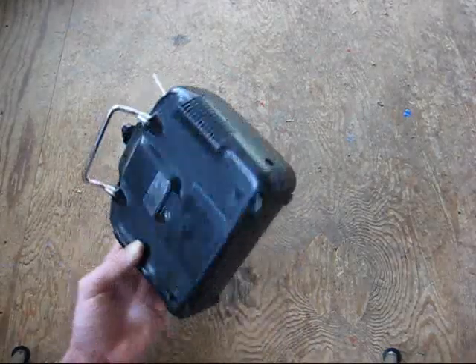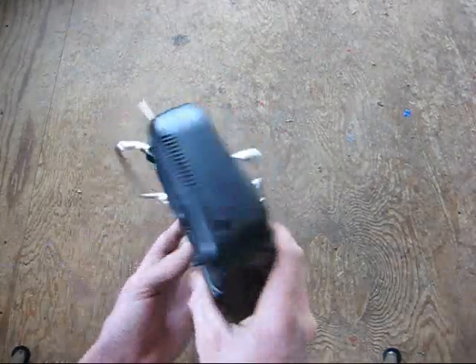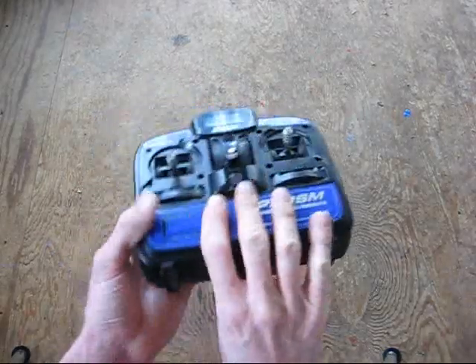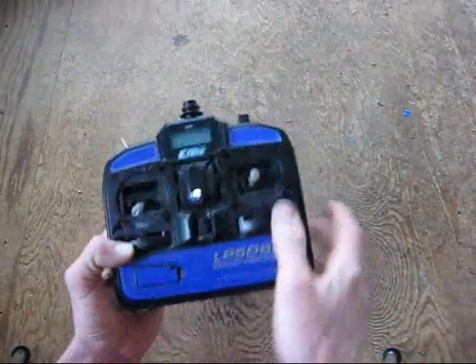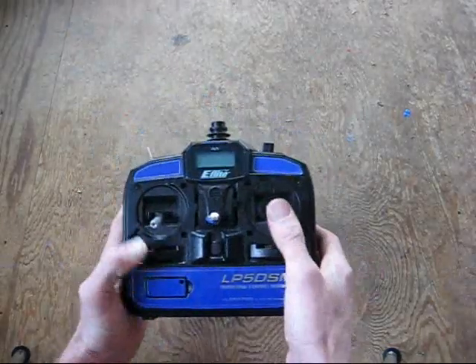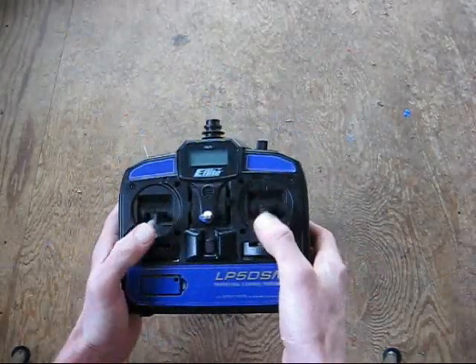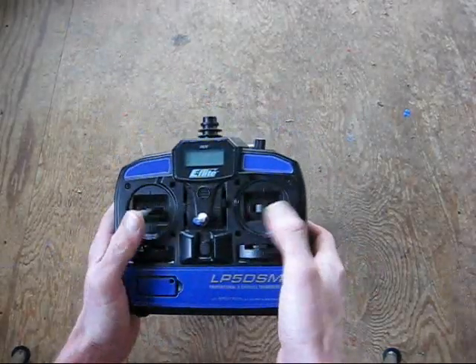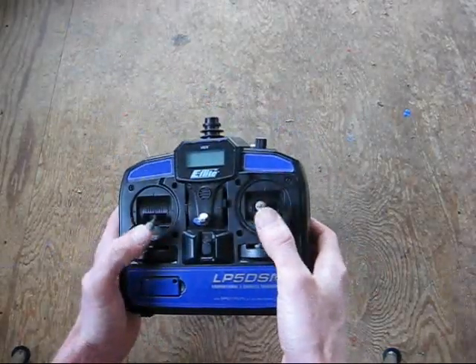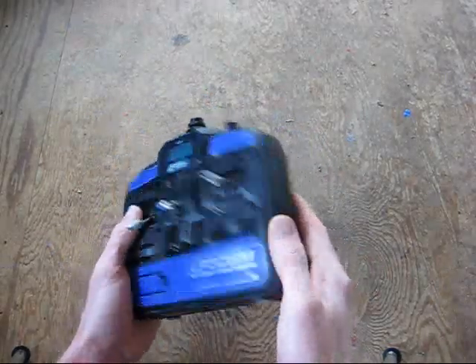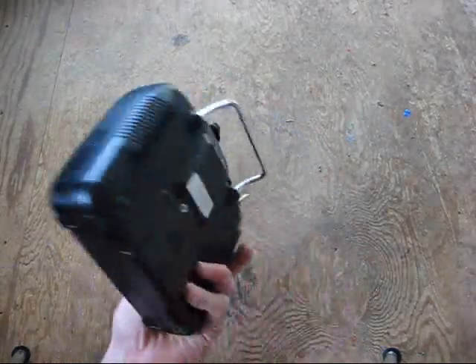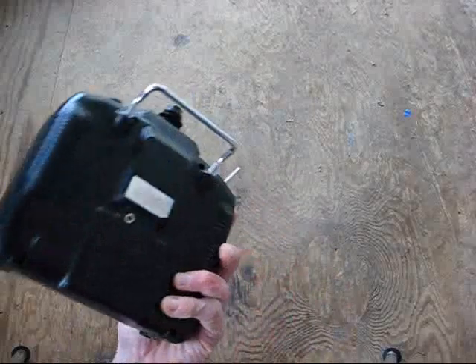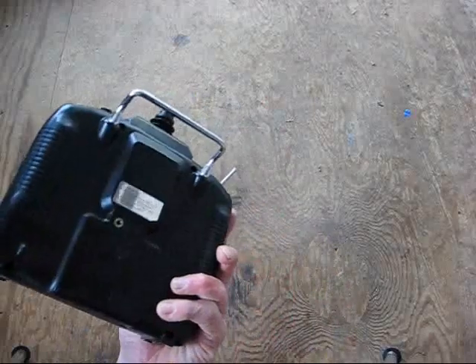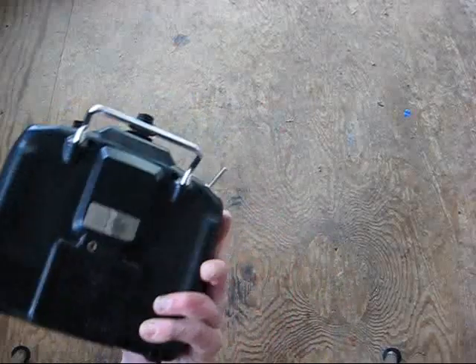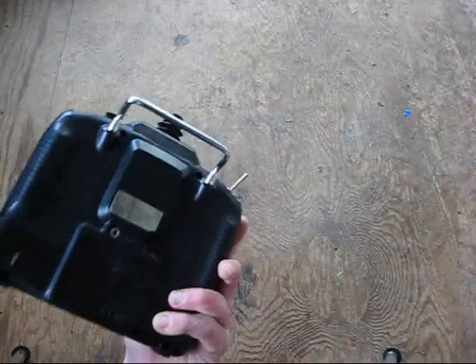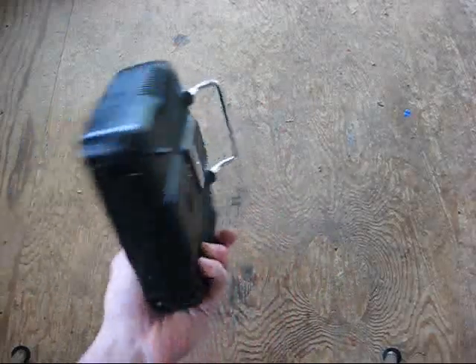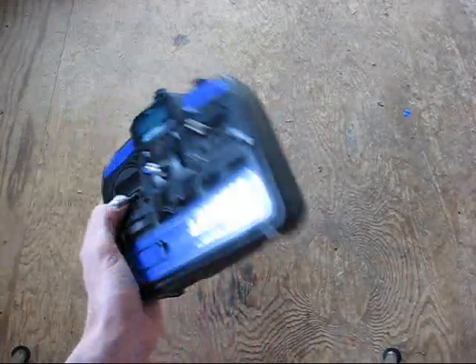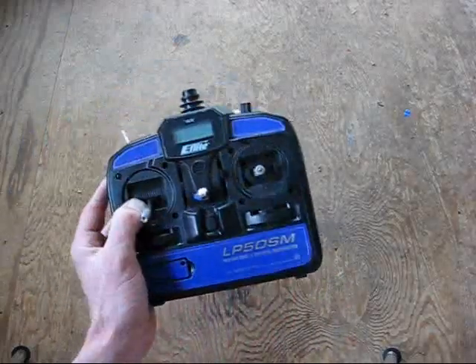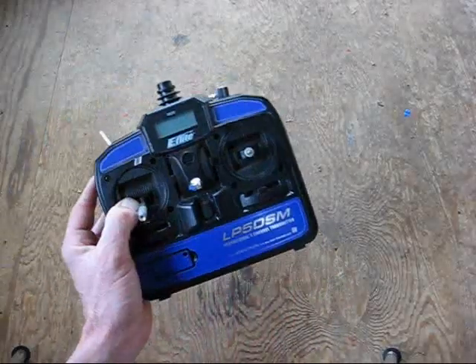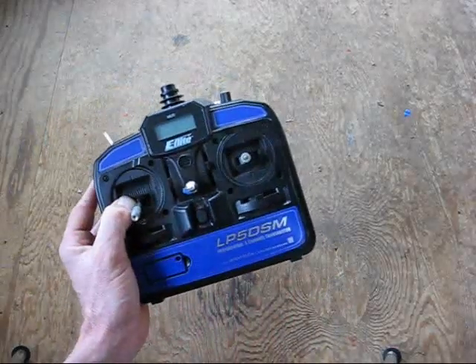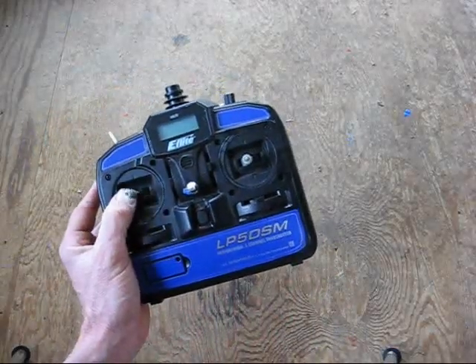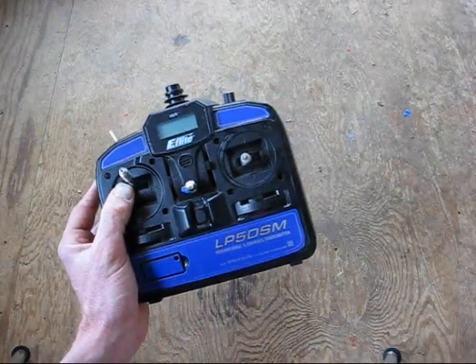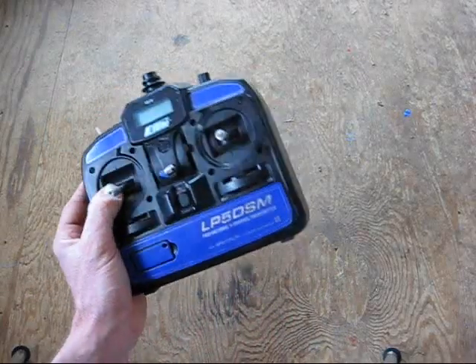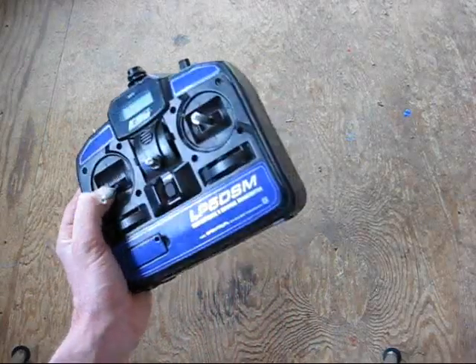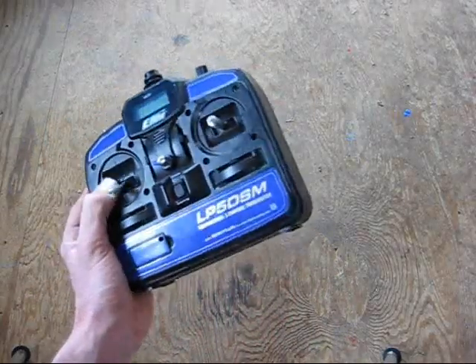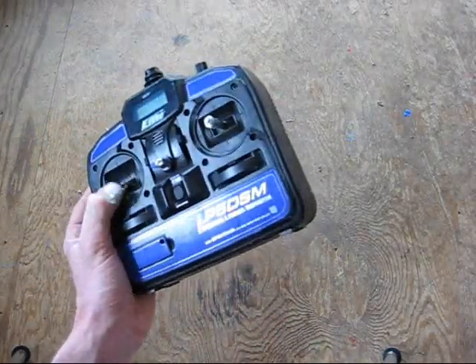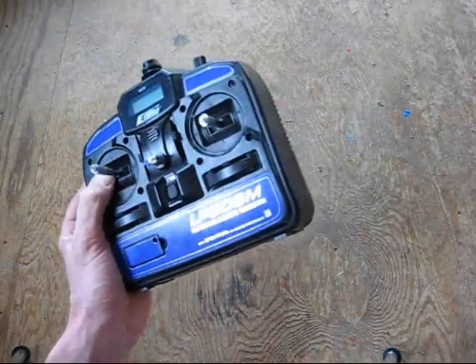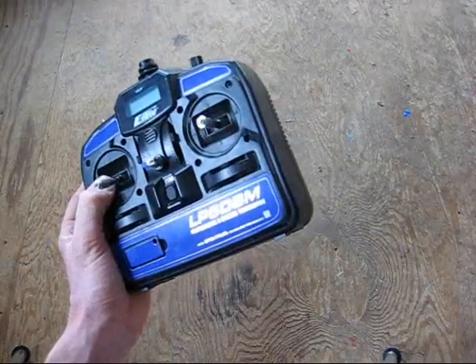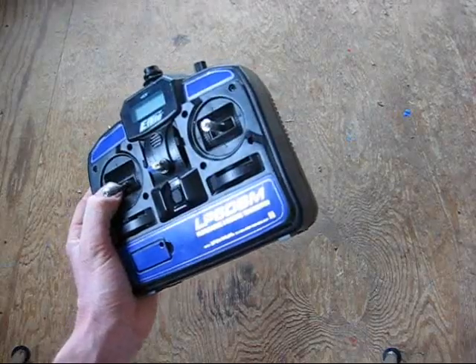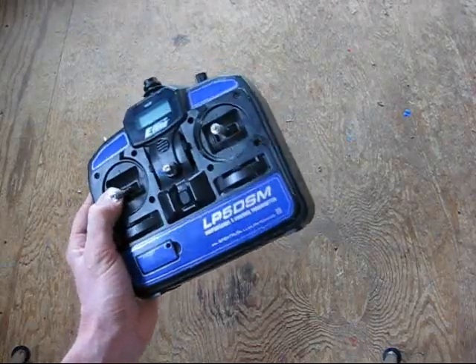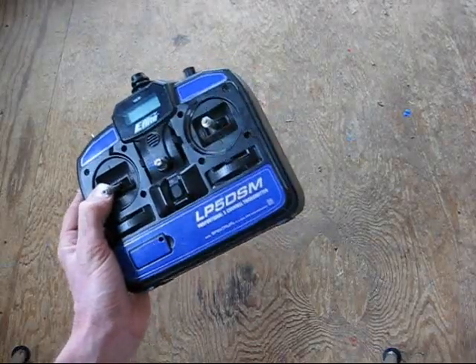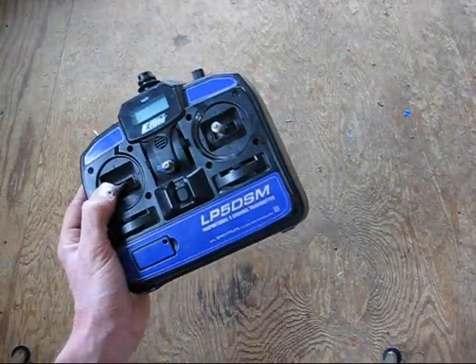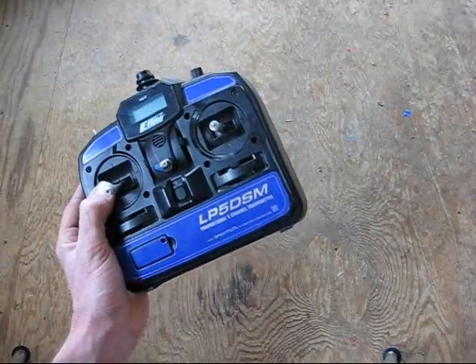Alright, there you go. Now you're ready to hook this to another Spectrum or Futaba JR radio and go ahead and have some fun teaching somebody how to fly. Thanks for watching!